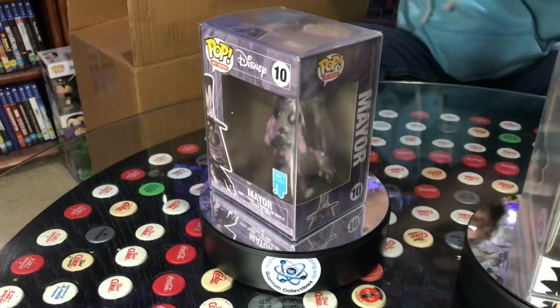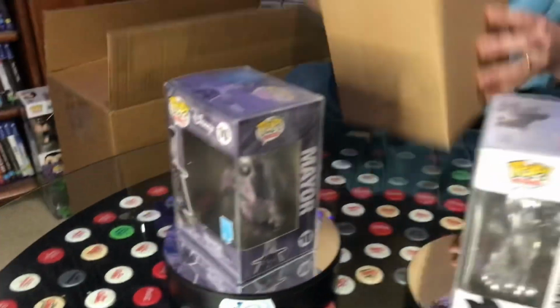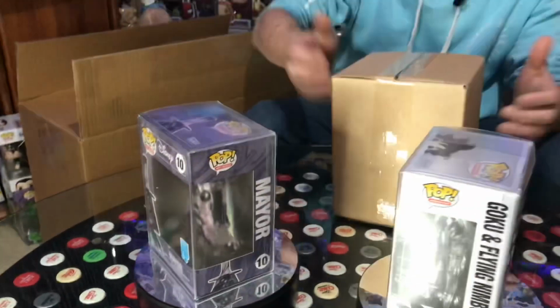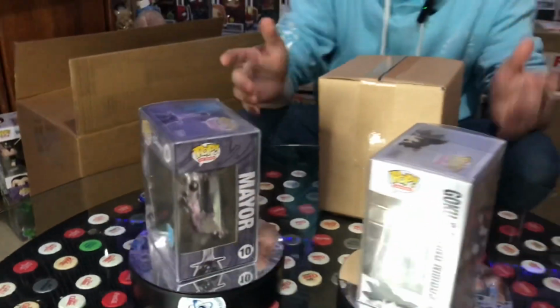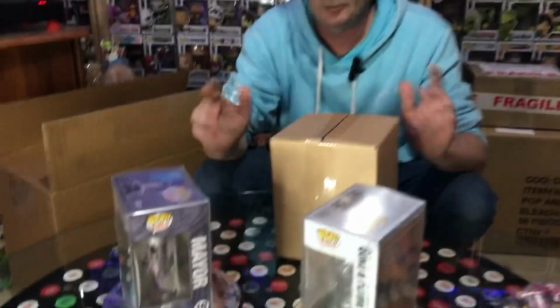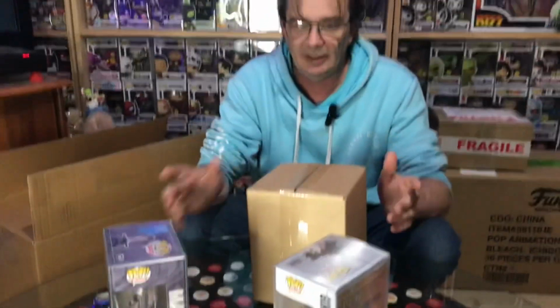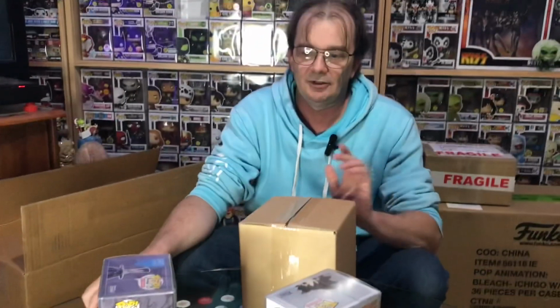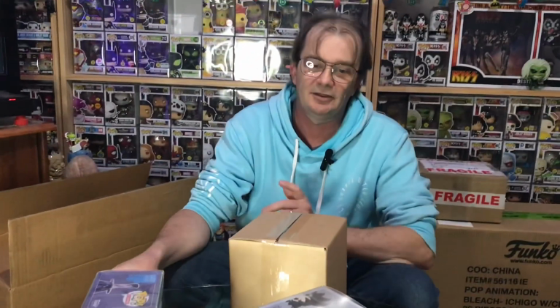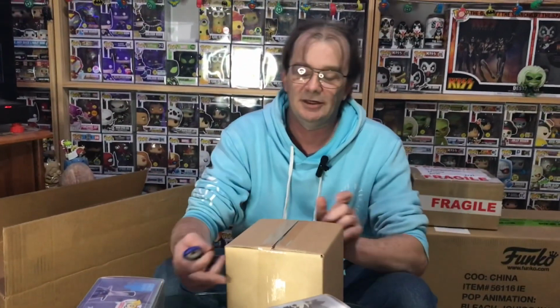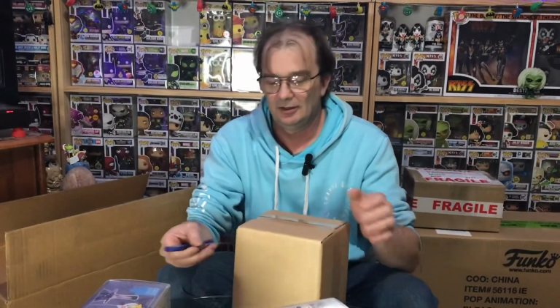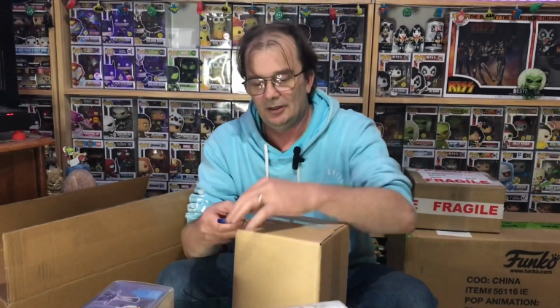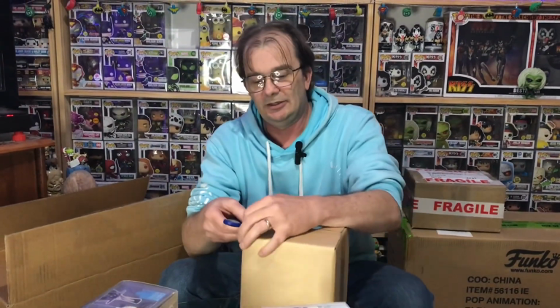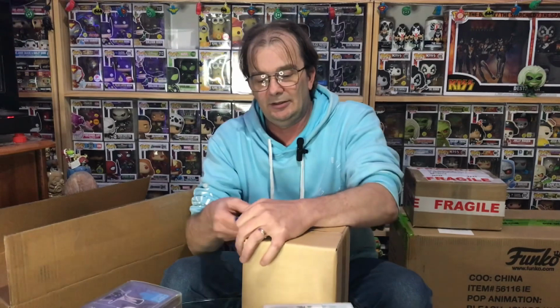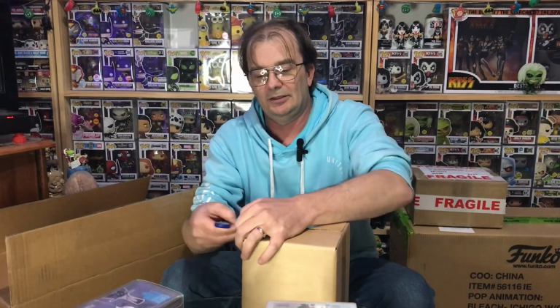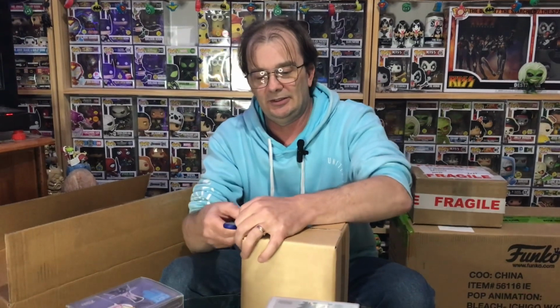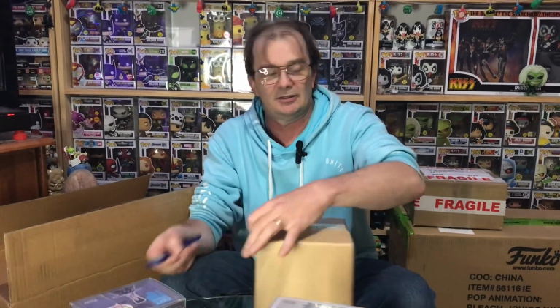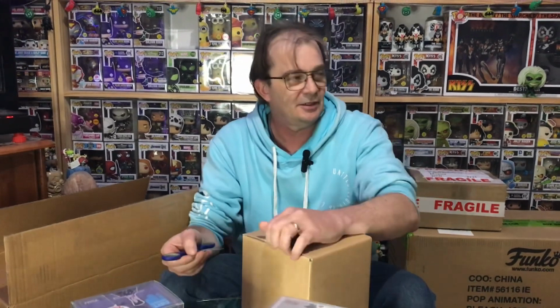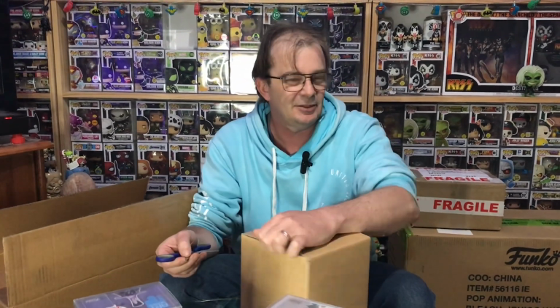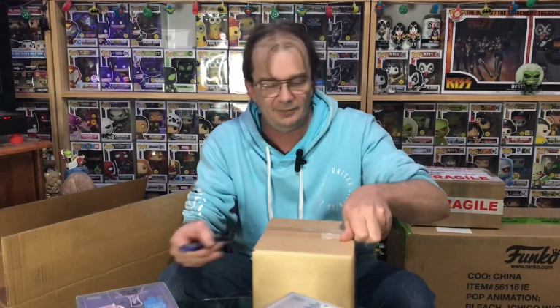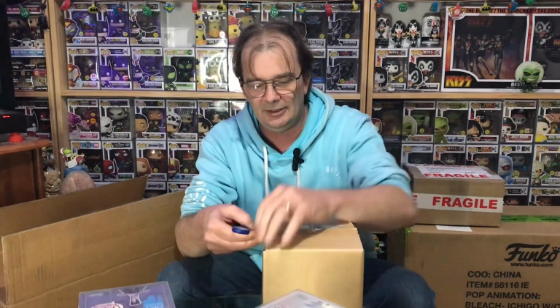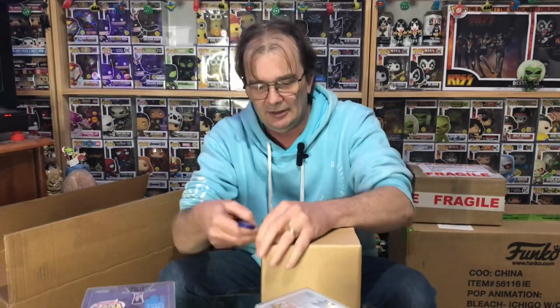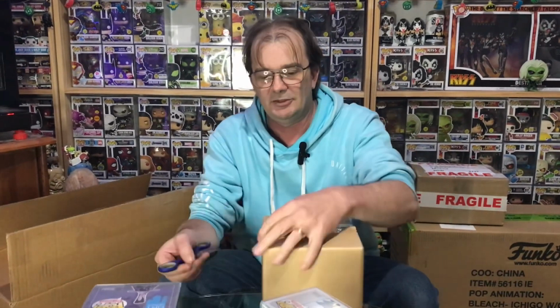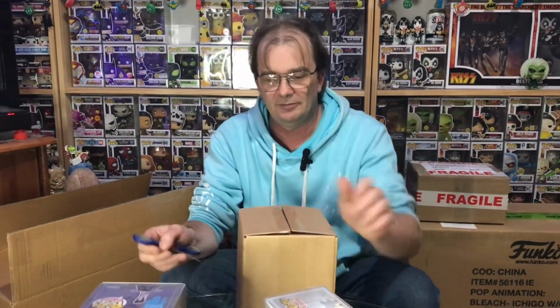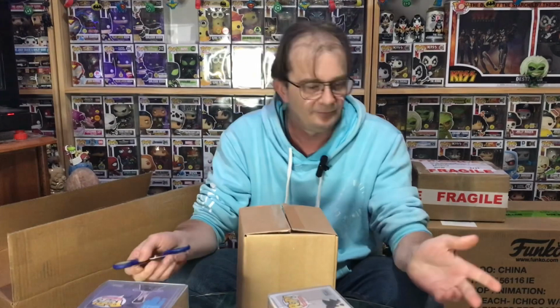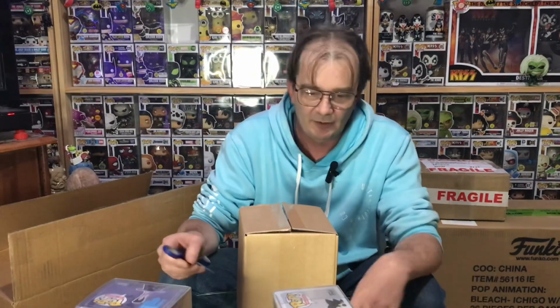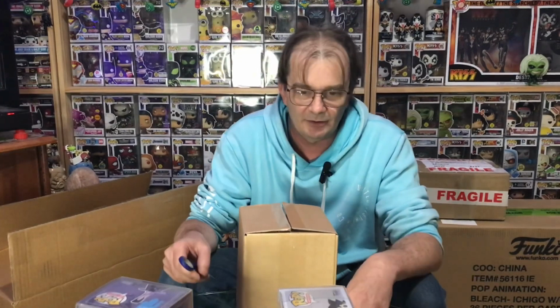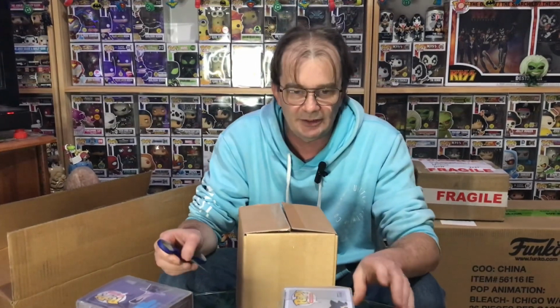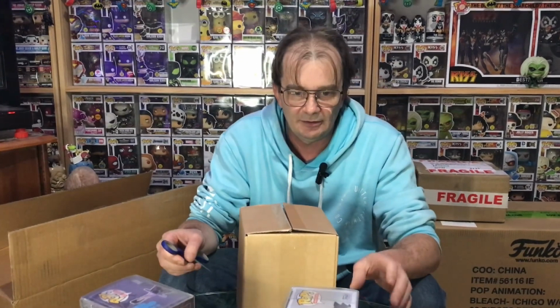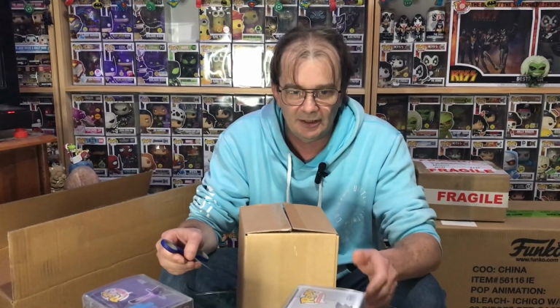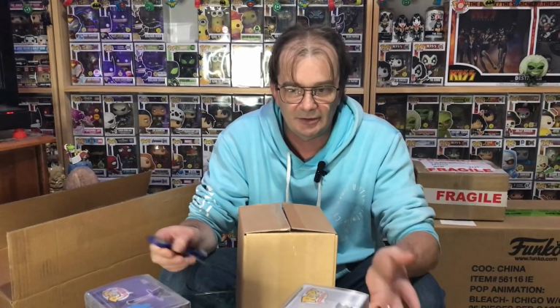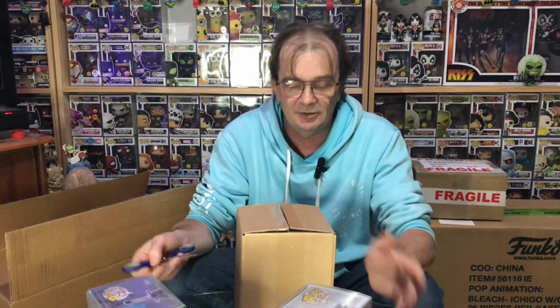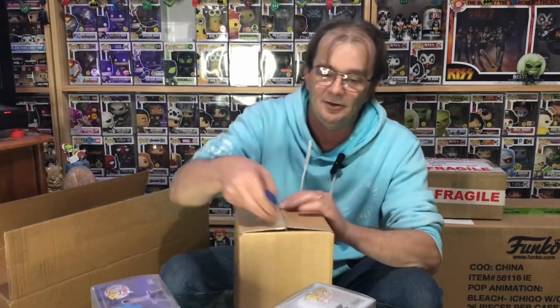These boxes are $20 each from Quantum Collectibles on the 20th of each month. I think the limit is five per order, so jump in and throw your orders in quick because they do sell out fast.